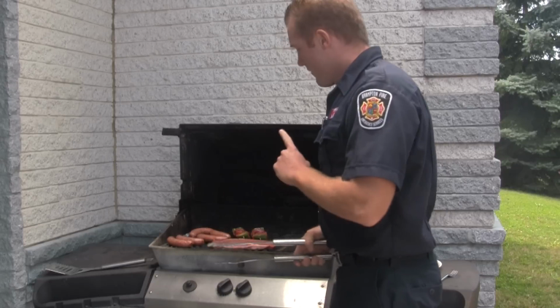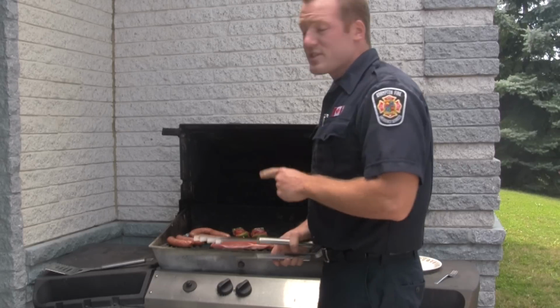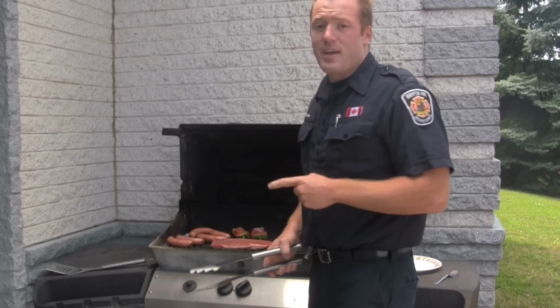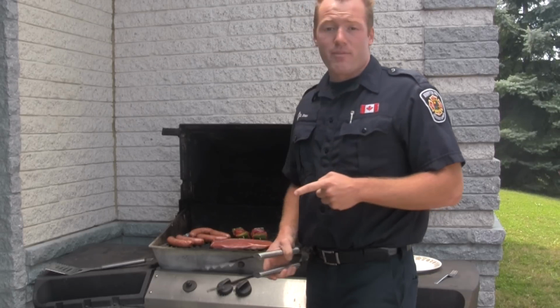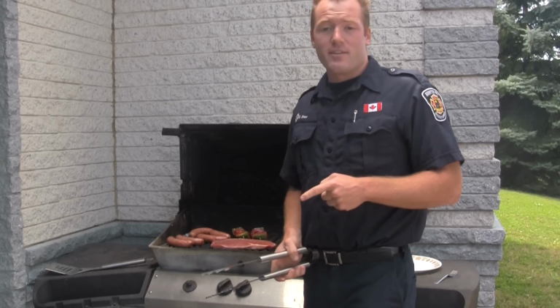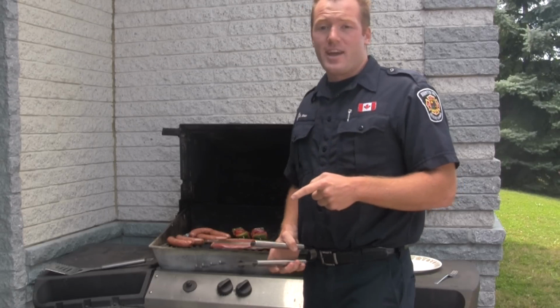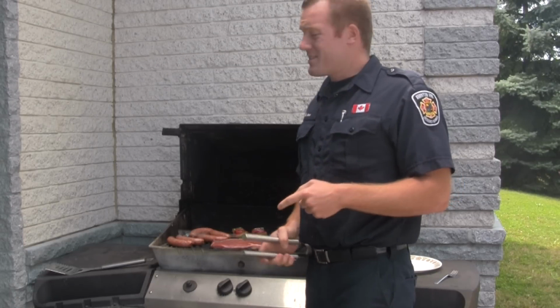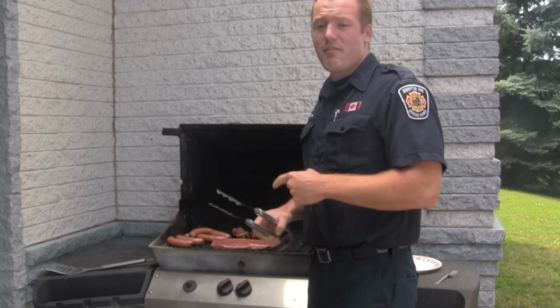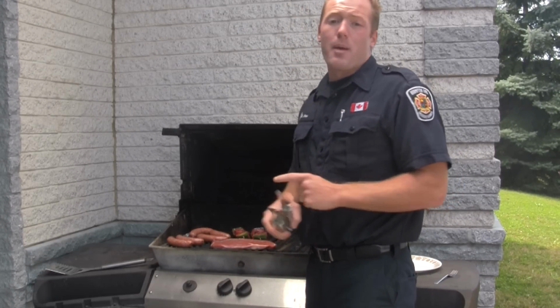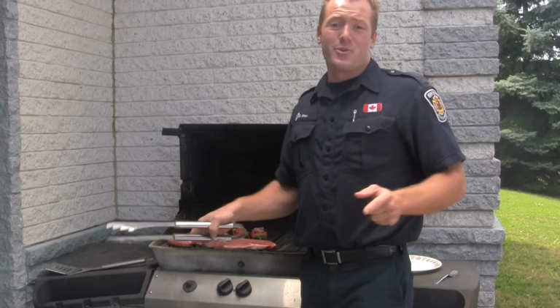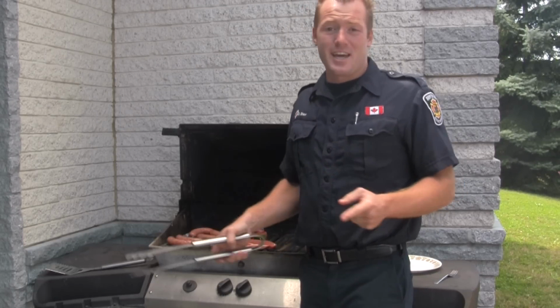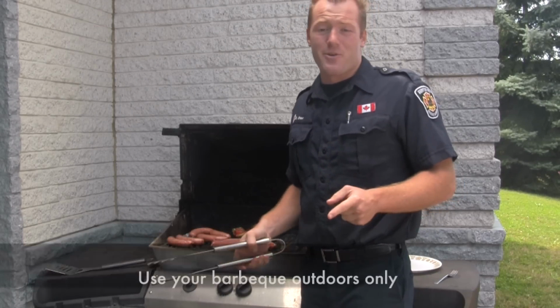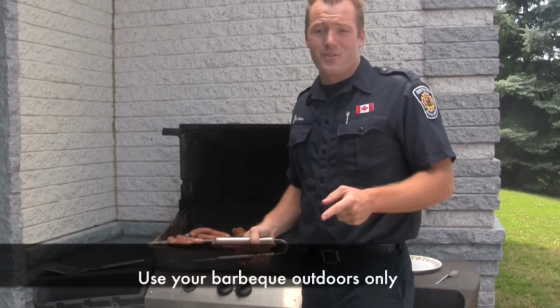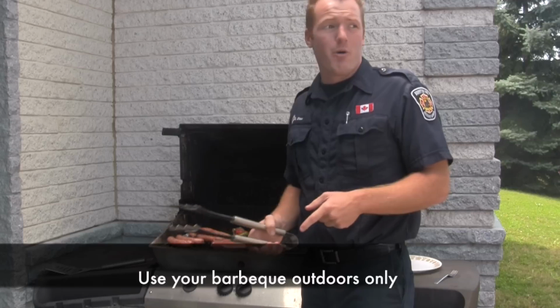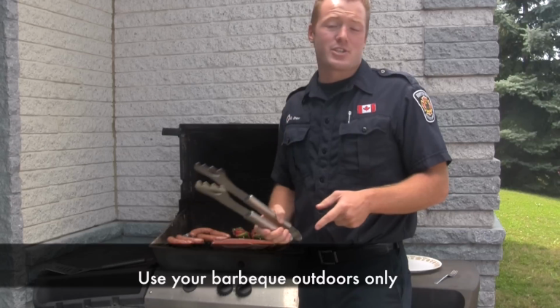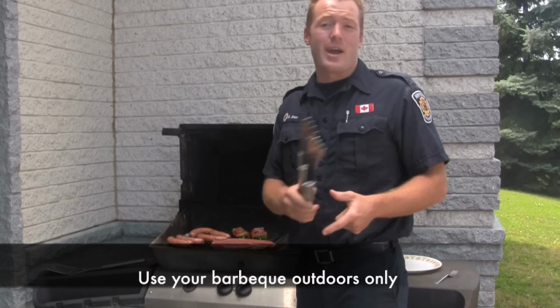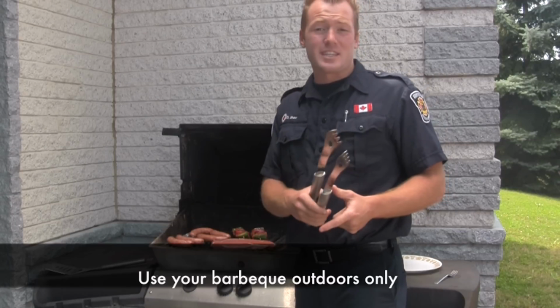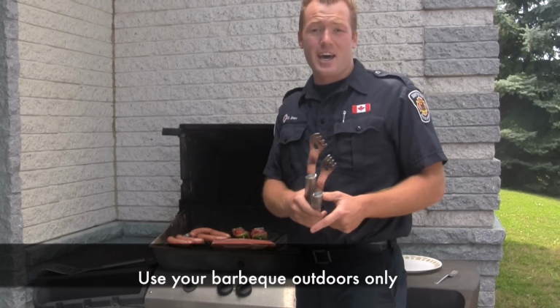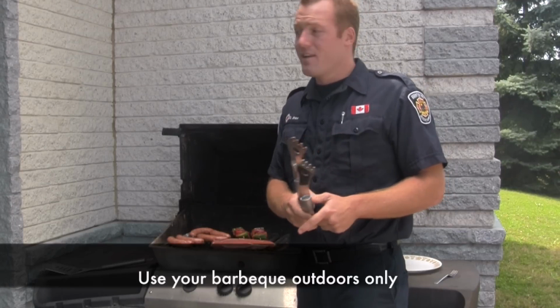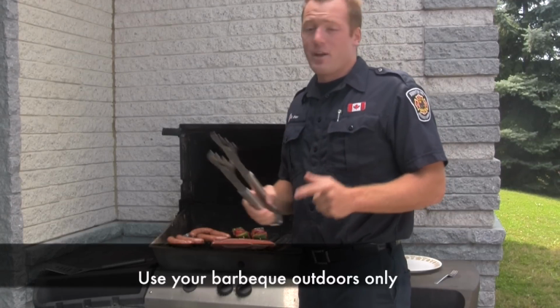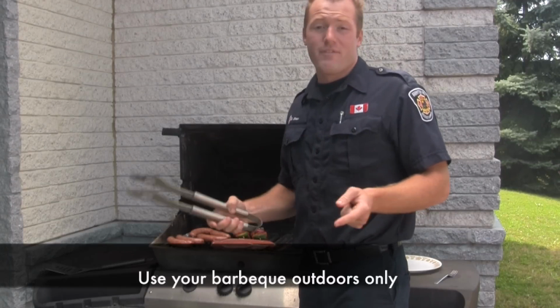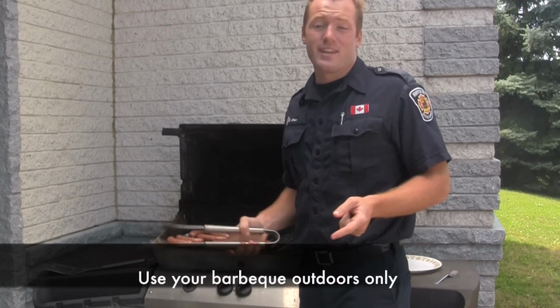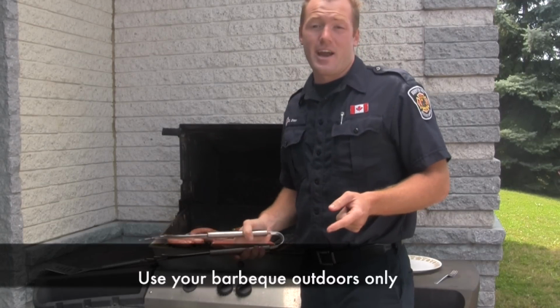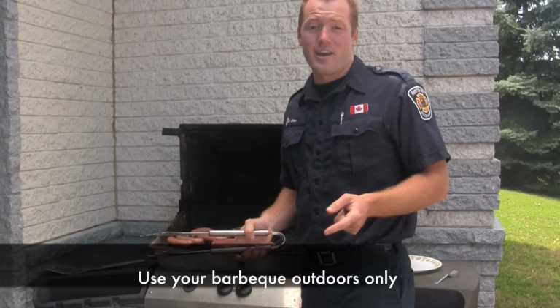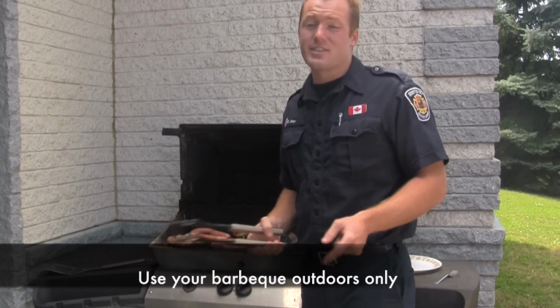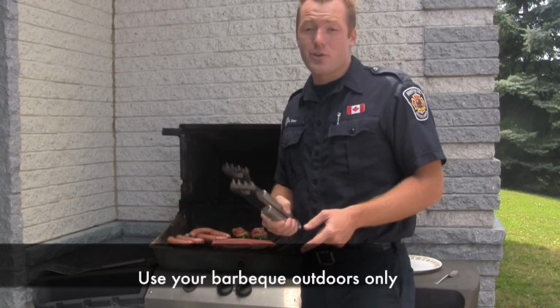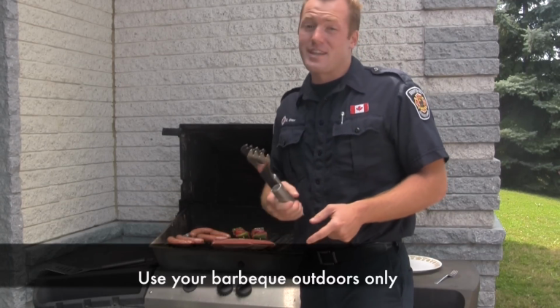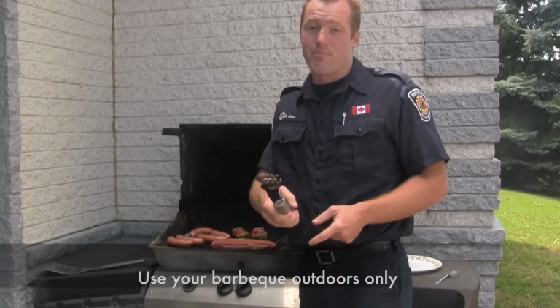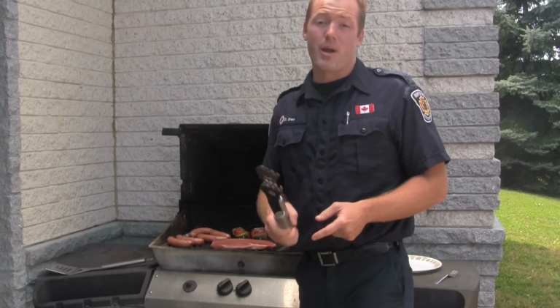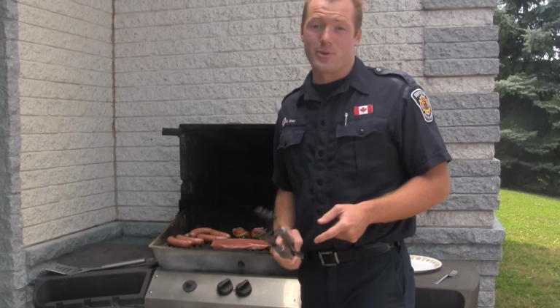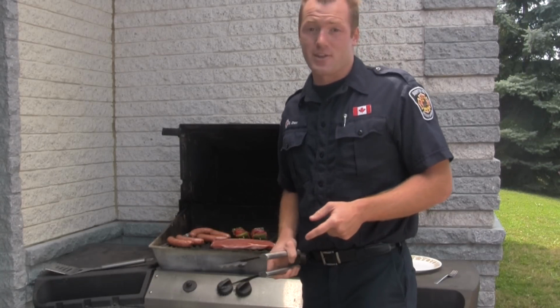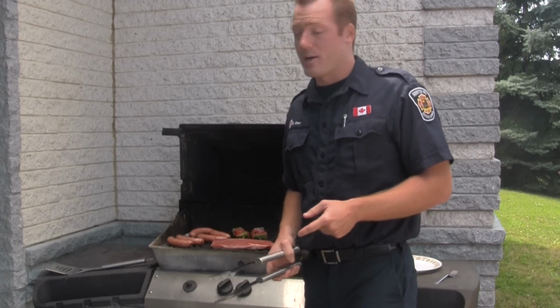The first tip I can provide today is never barbecue inside the house. Always make sure you're outside in a well-ventilated area, and this includes not barbecuing inside the garage.